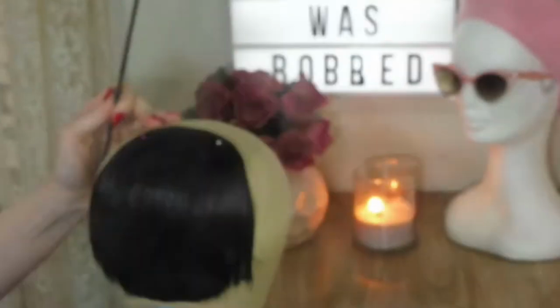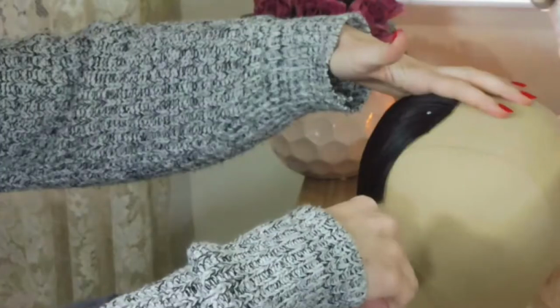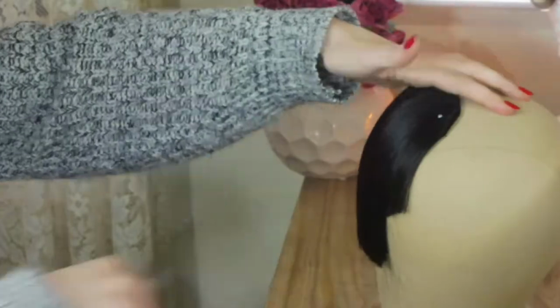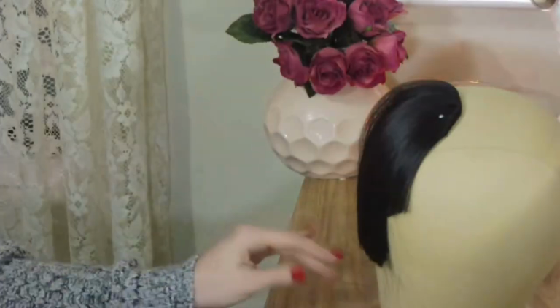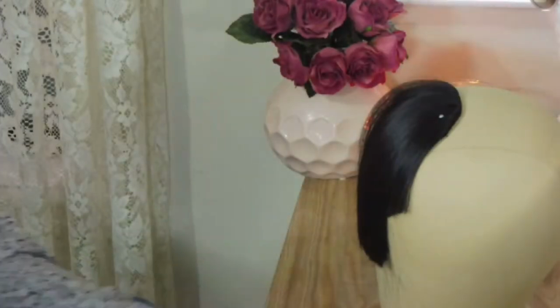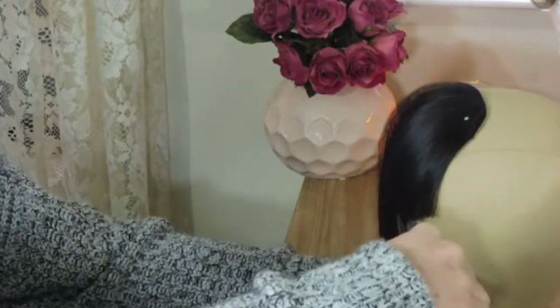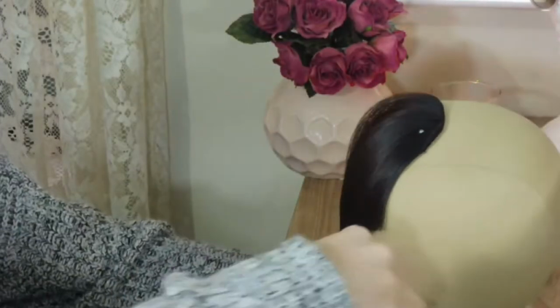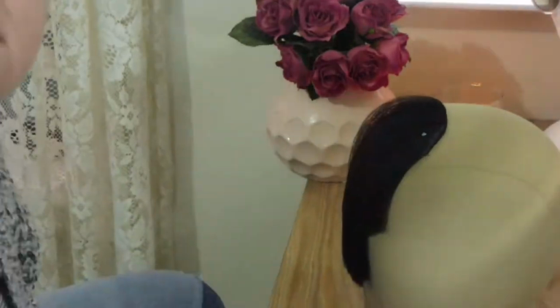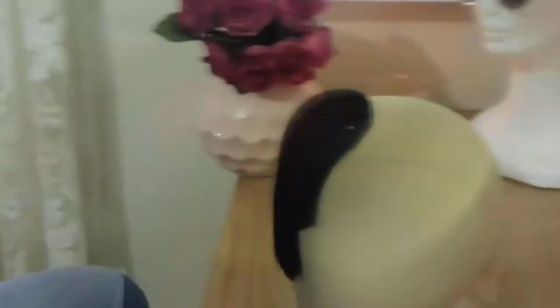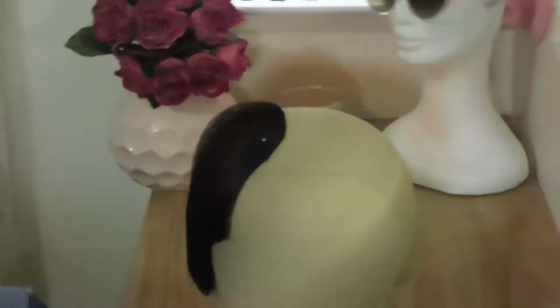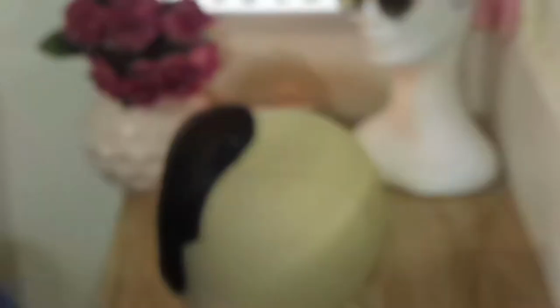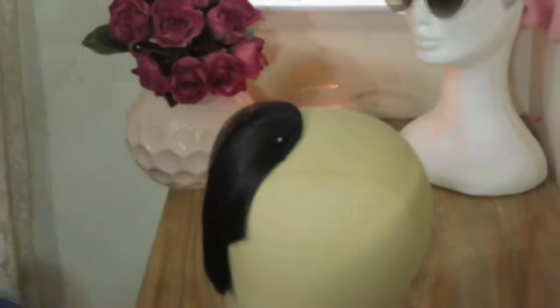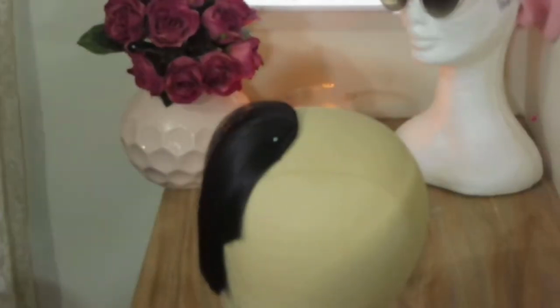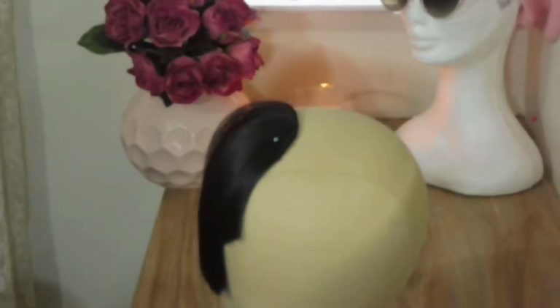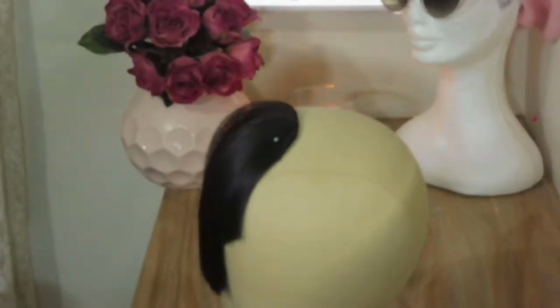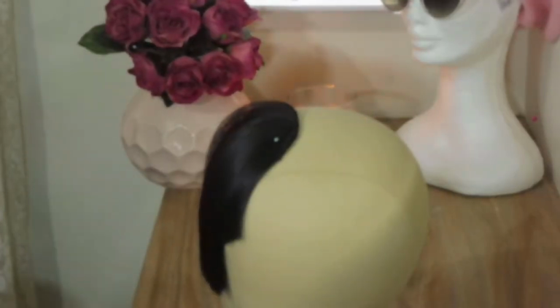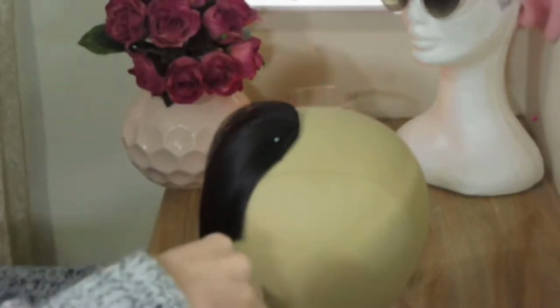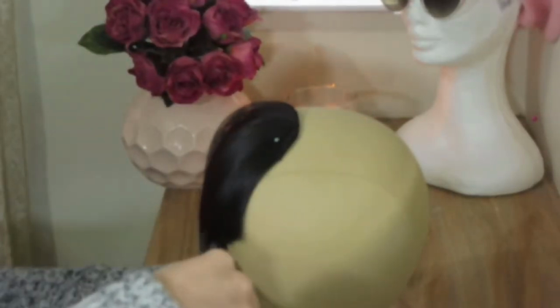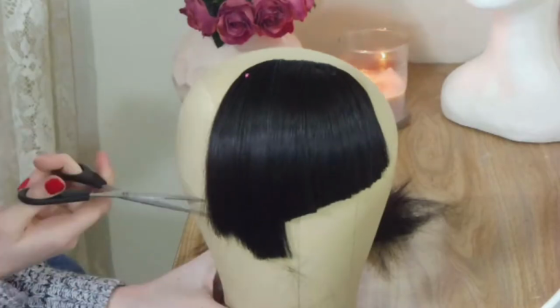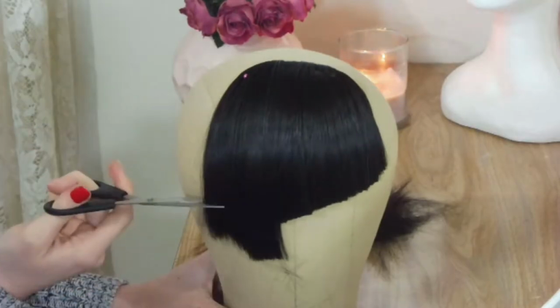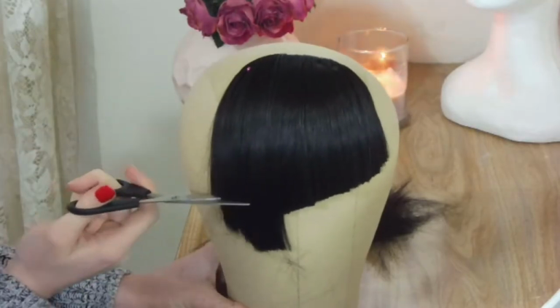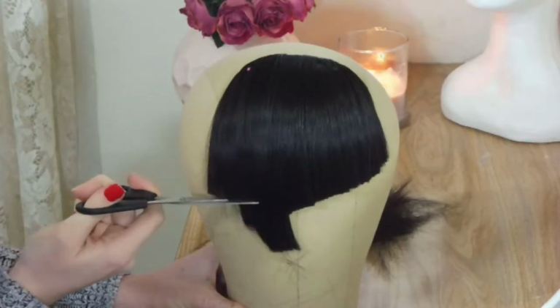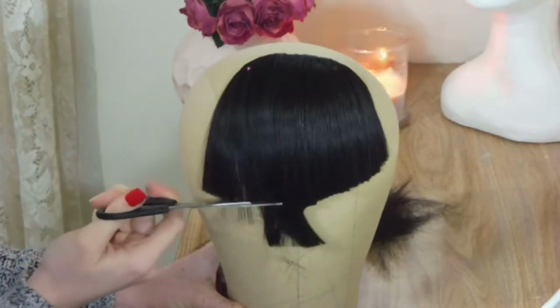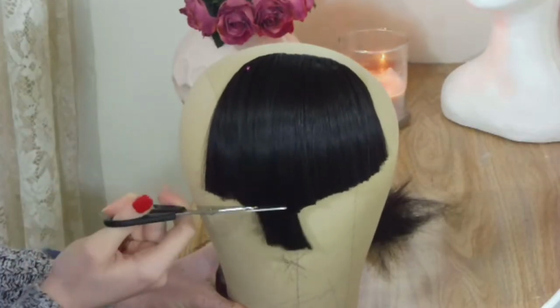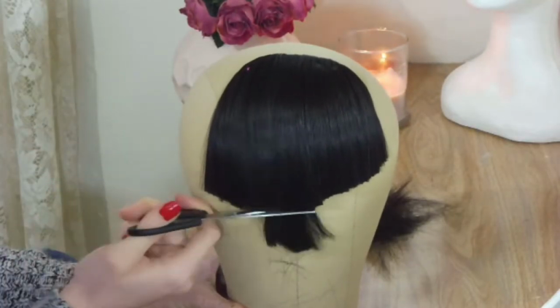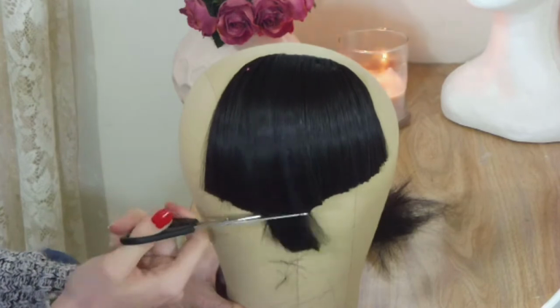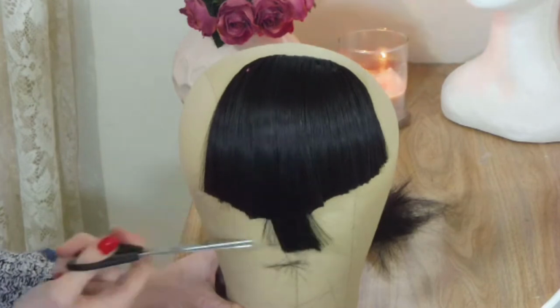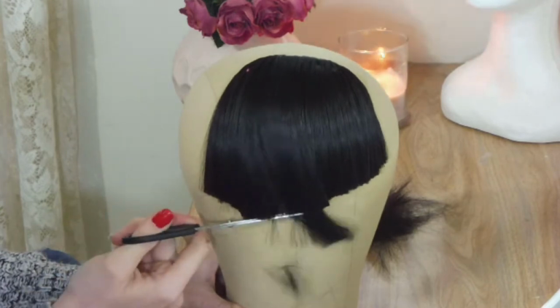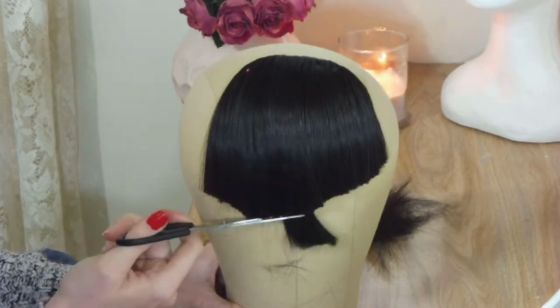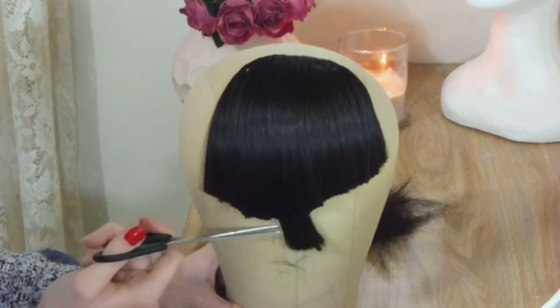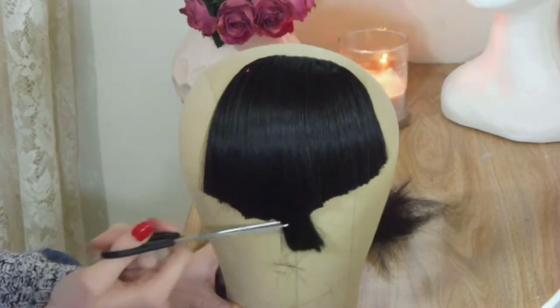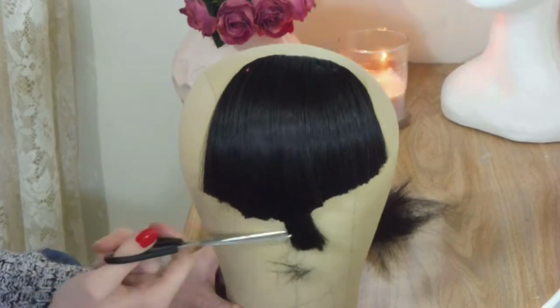So now it's time to cut the bangs. I kind of guessed when it came to figuring out the length — I just imagined that the length would hit around my eyebrows, and then once I curled them they would sit up higher.